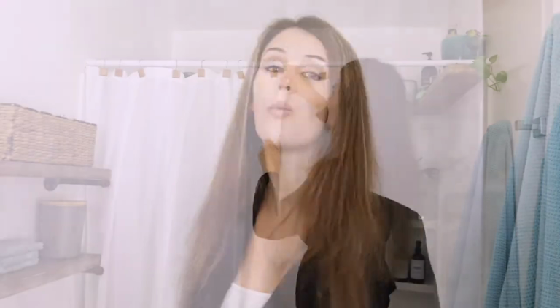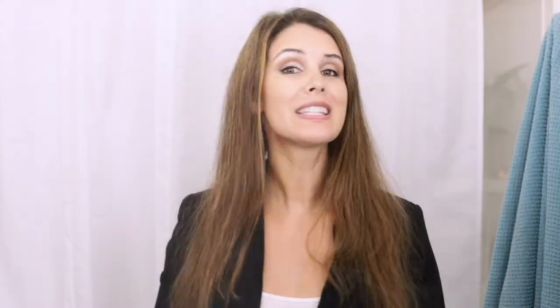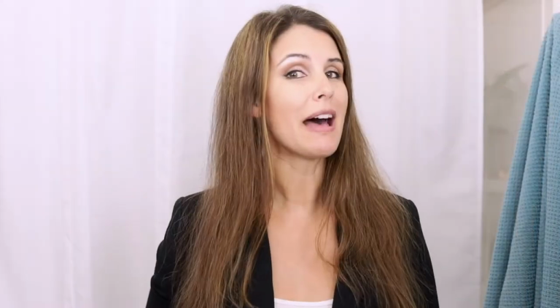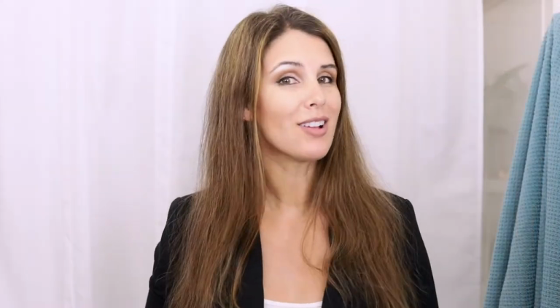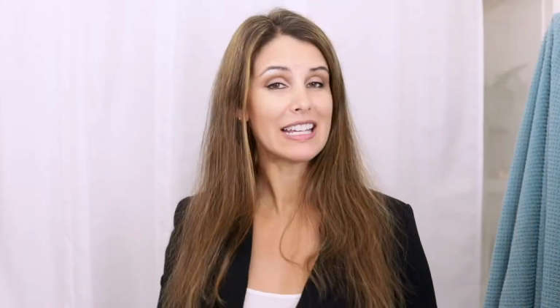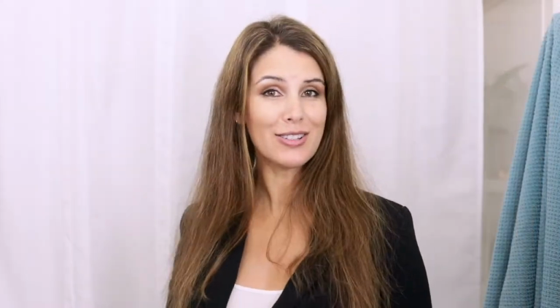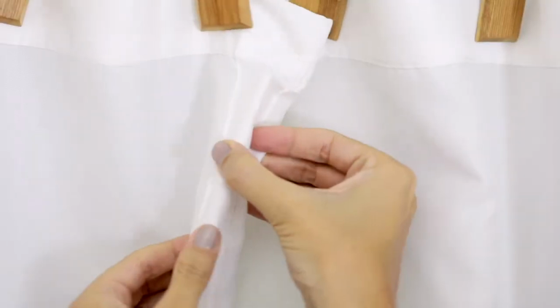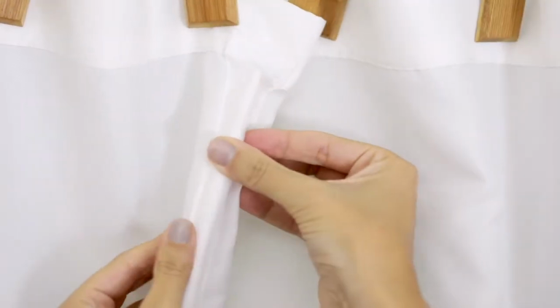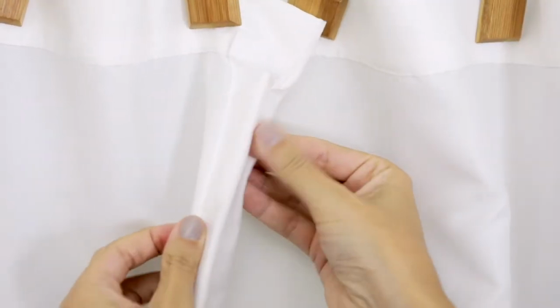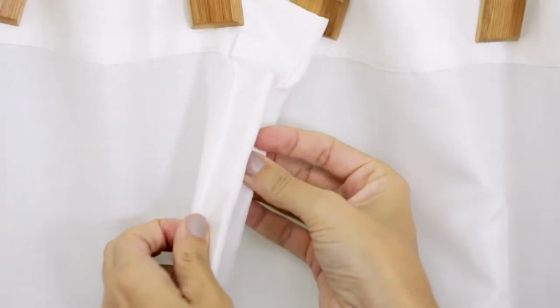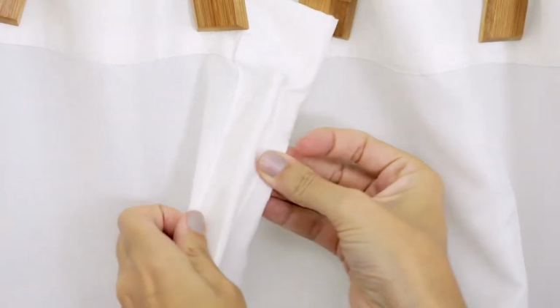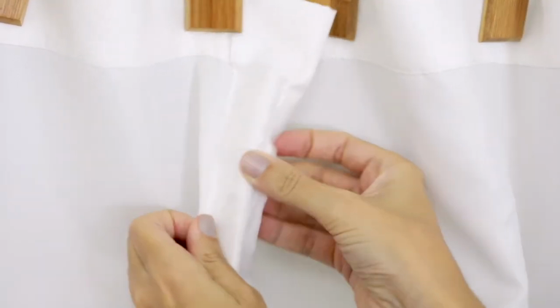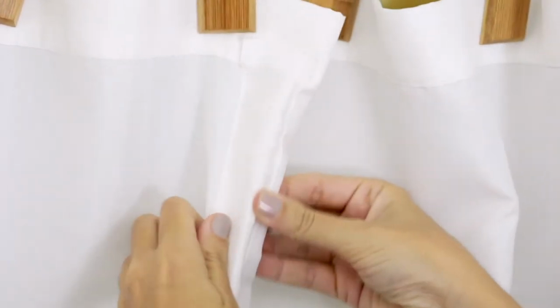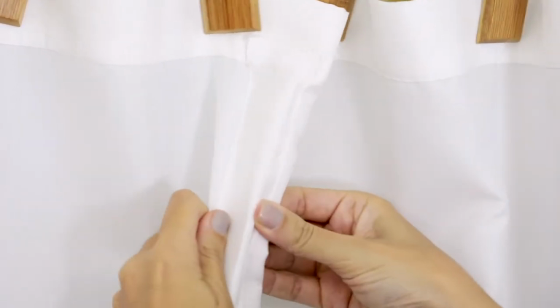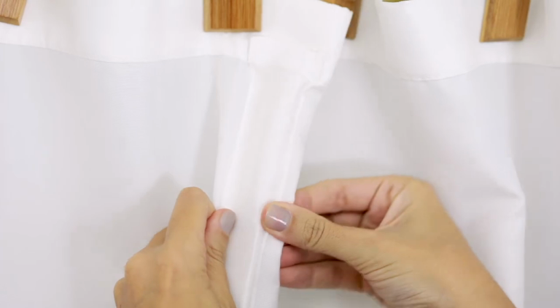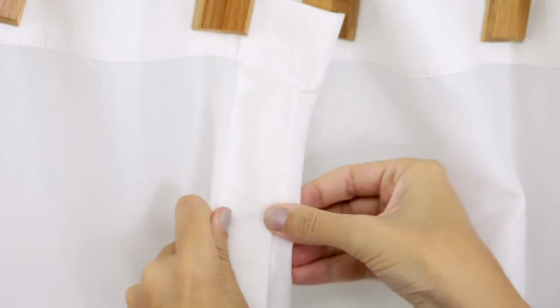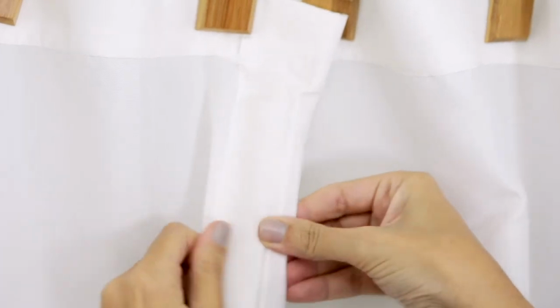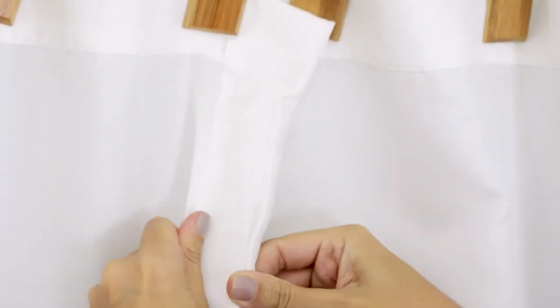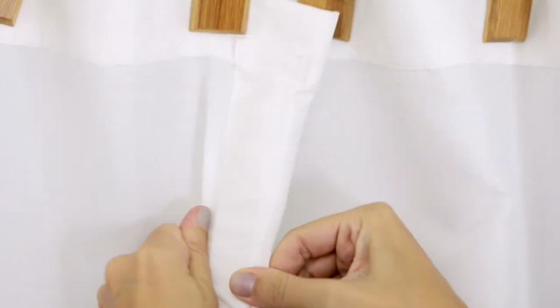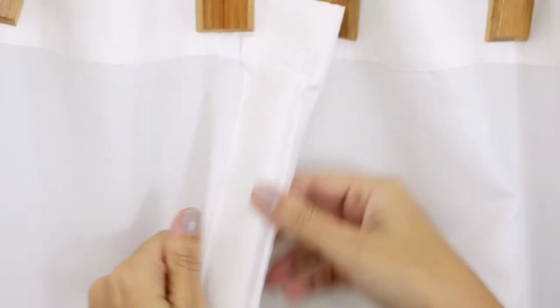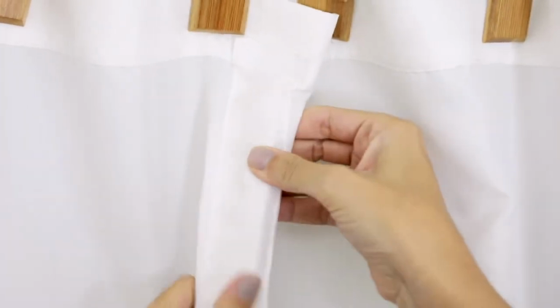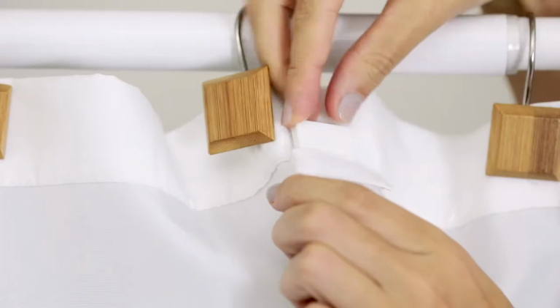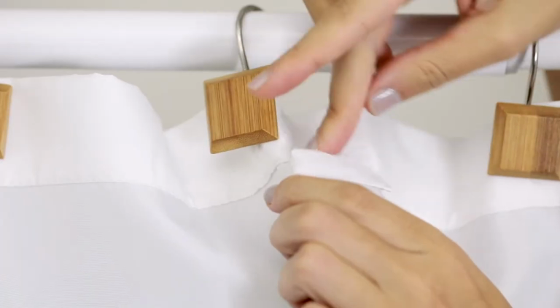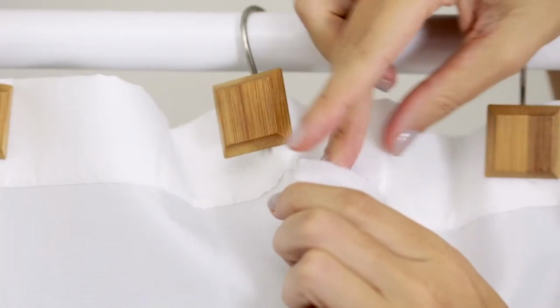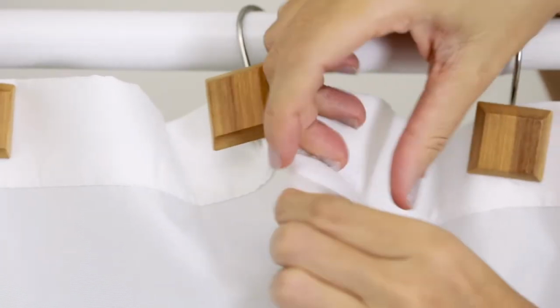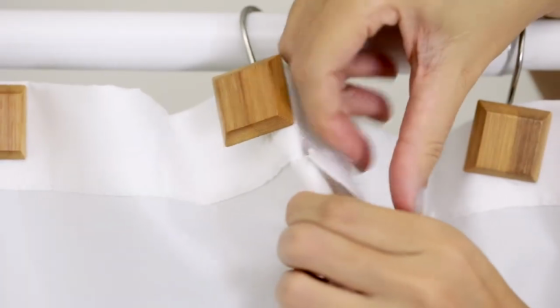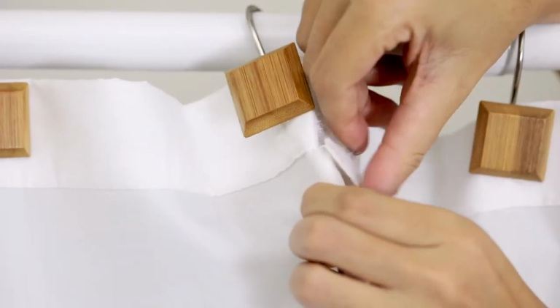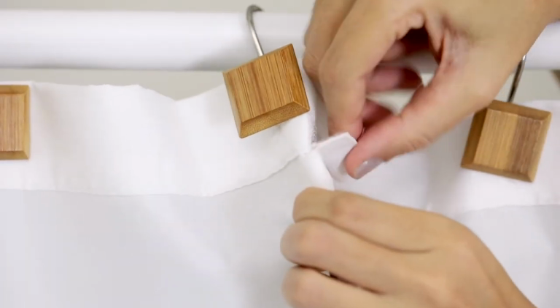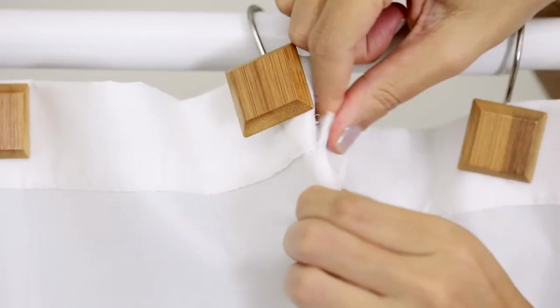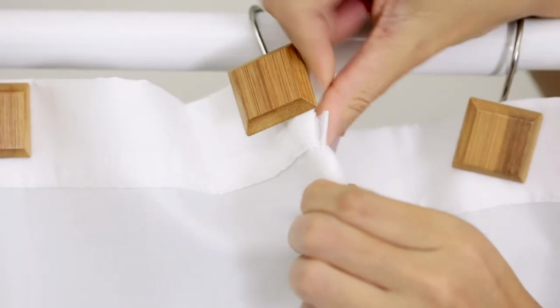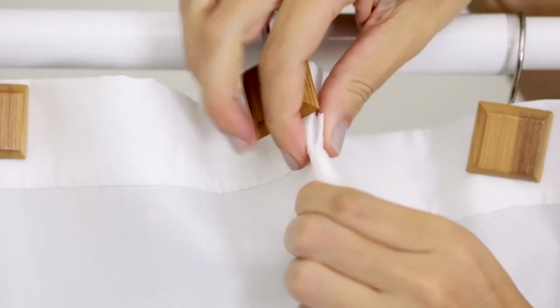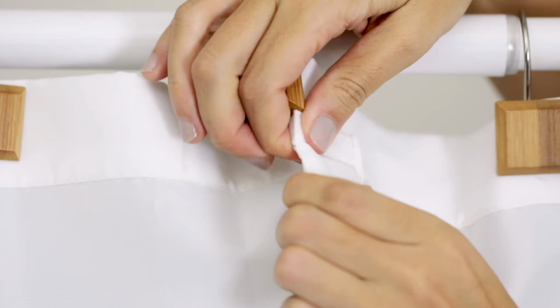Once the battens are inserted, make sure that they aren't twisted around in the pocket. Then close the top tabs to secure the battens in place.